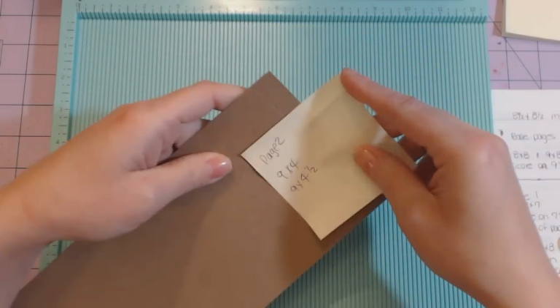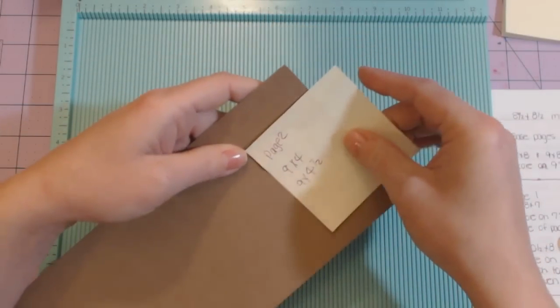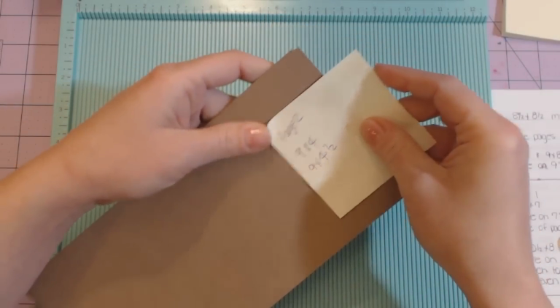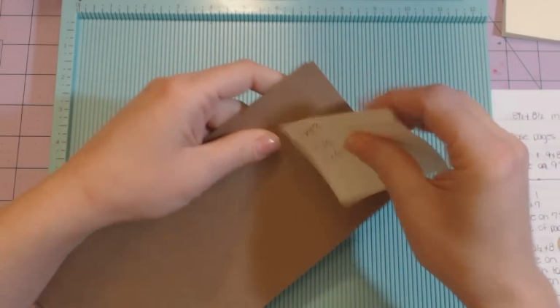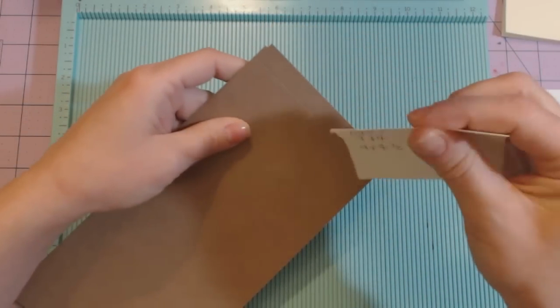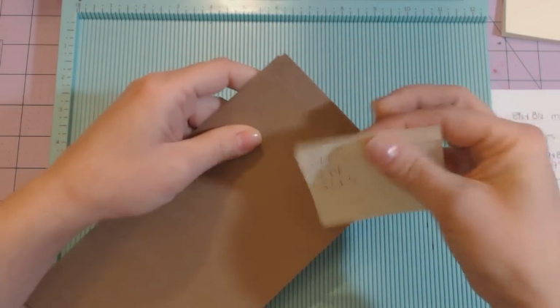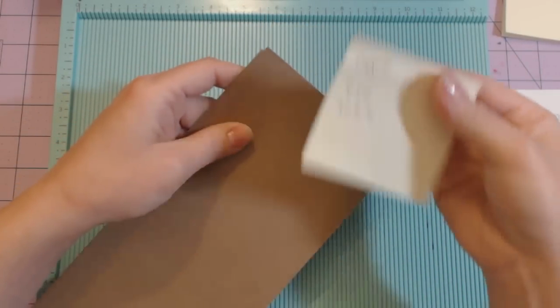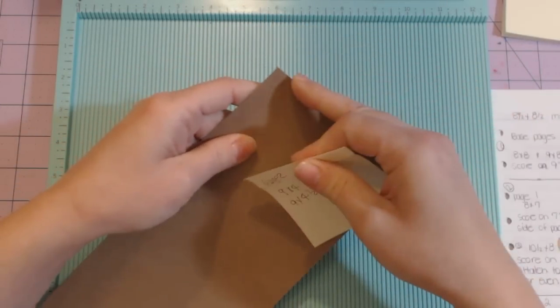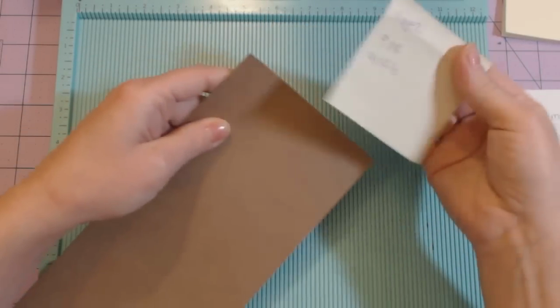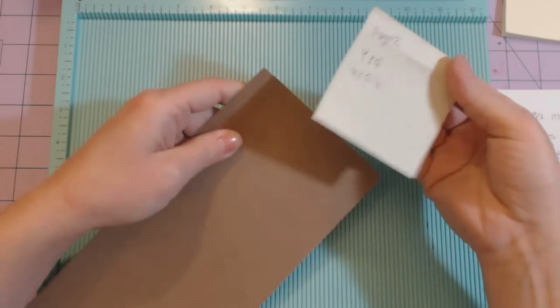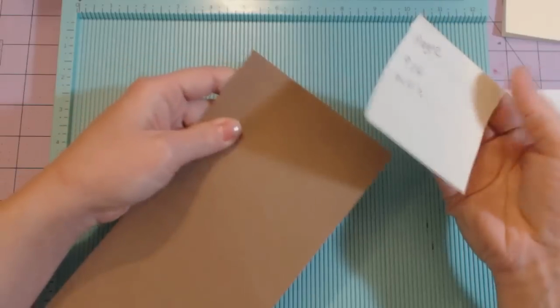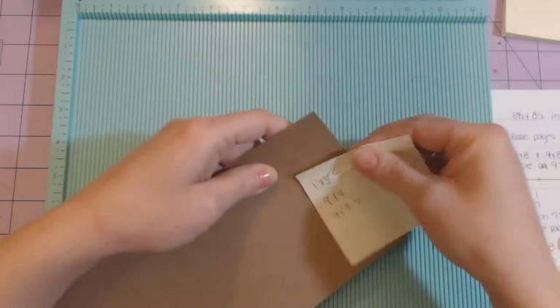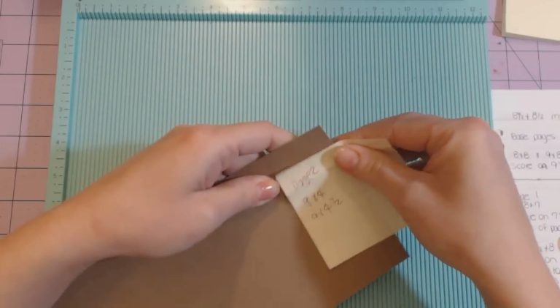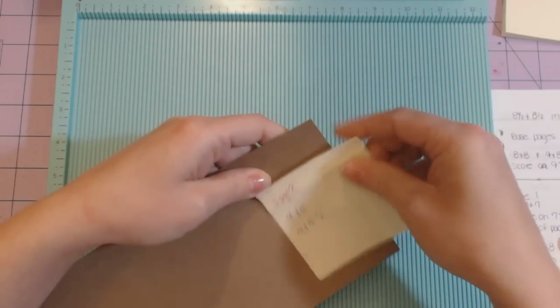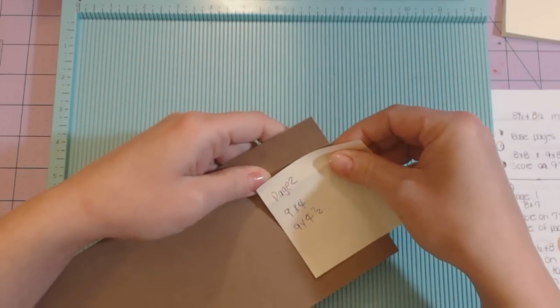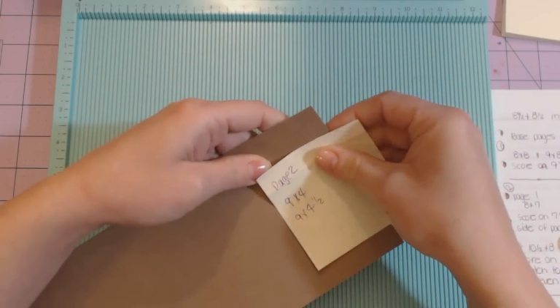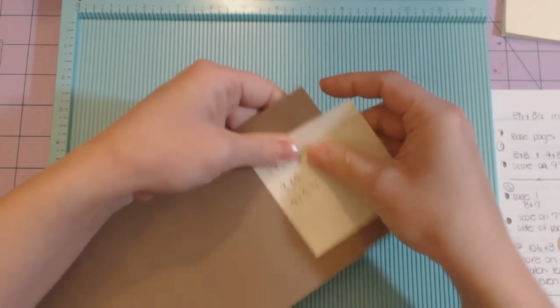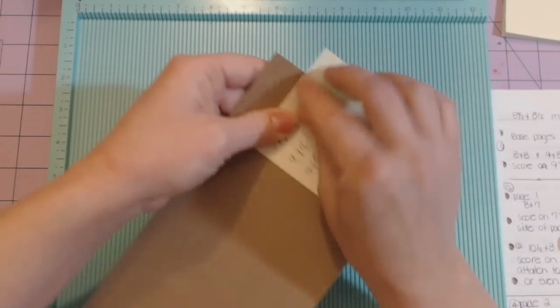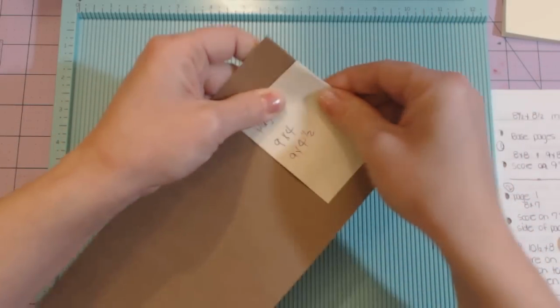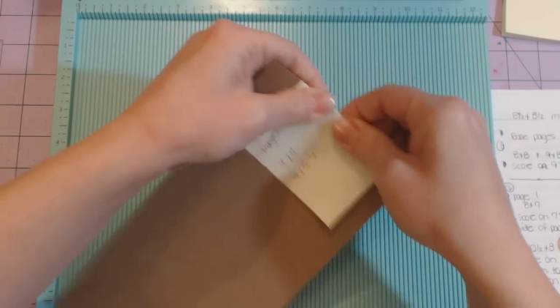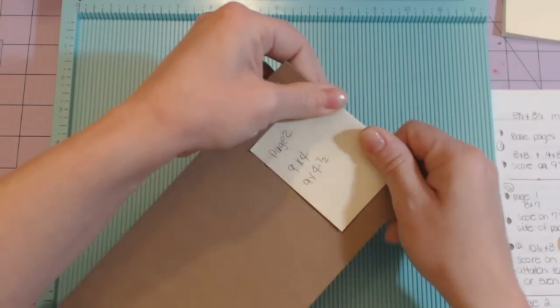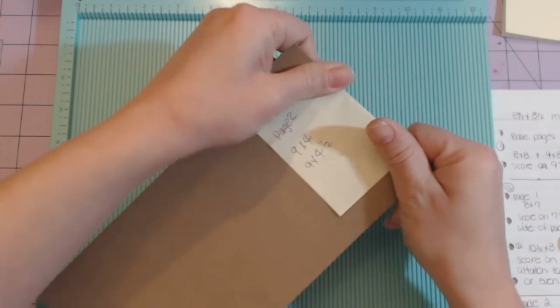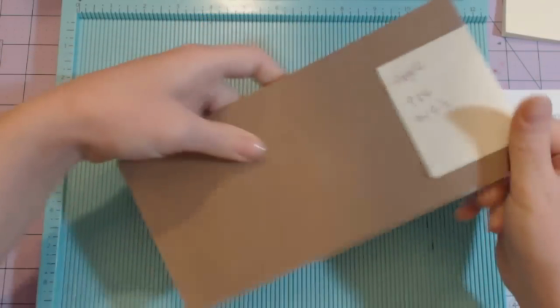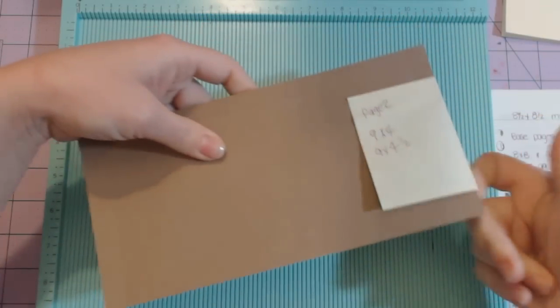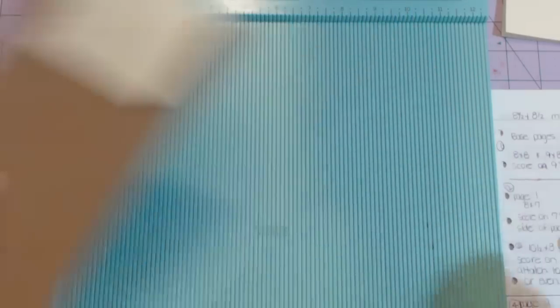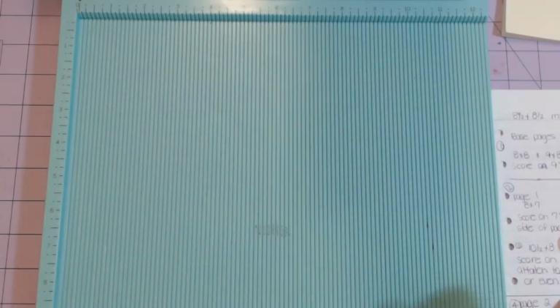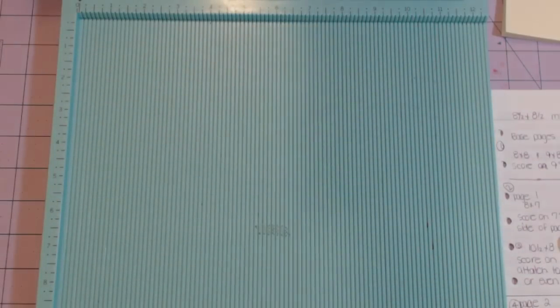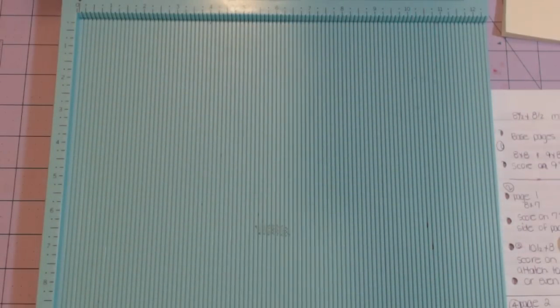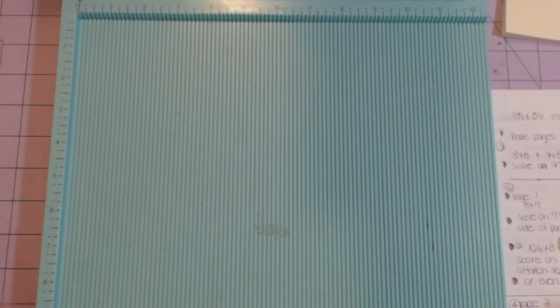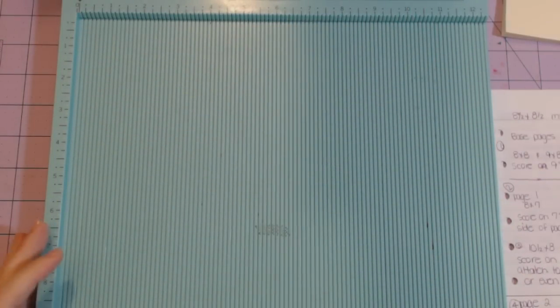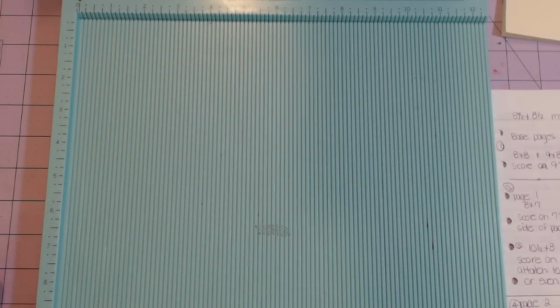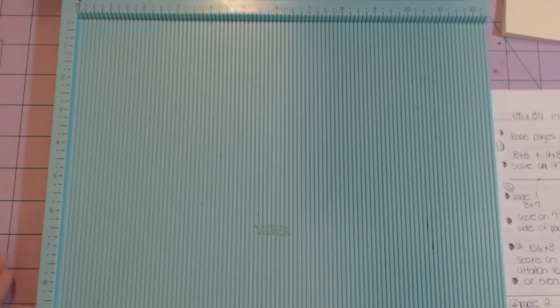When I put my post-it note on here, the sticky part is on top so I label it so I don't get mixed up once everything's scored. Then I fold it over like this to save it as a pile. I was putting paper clips on there but that was just driving me nuts.